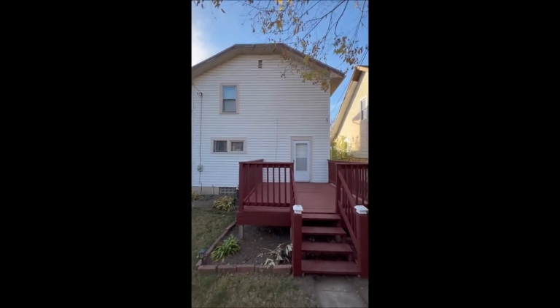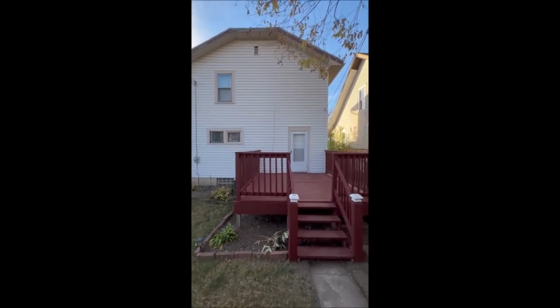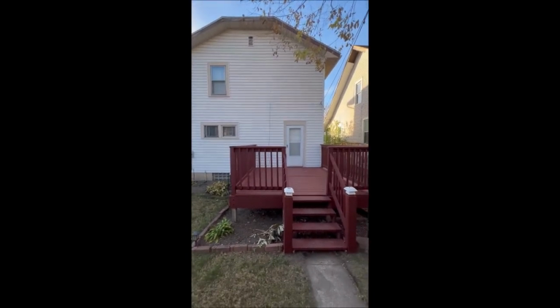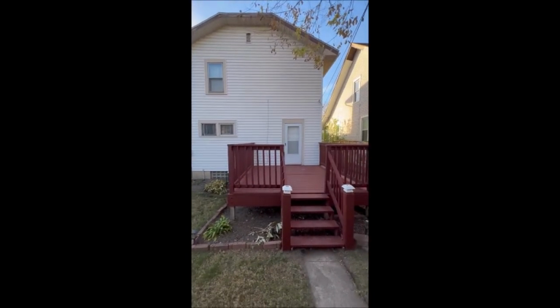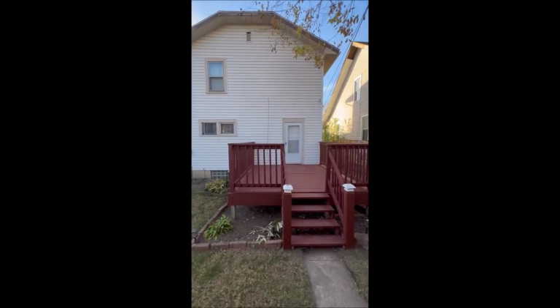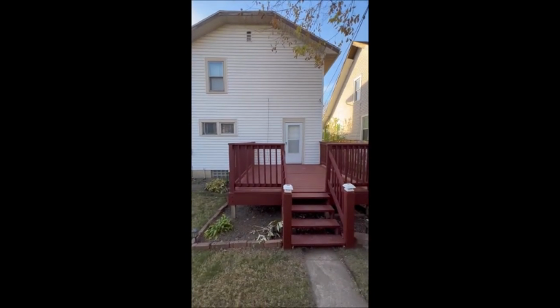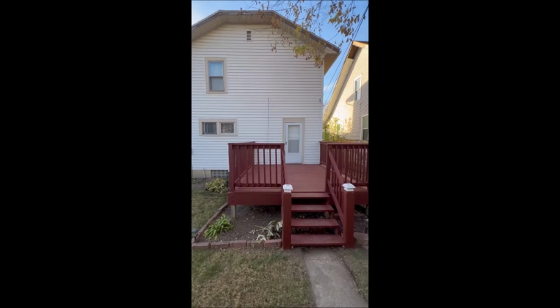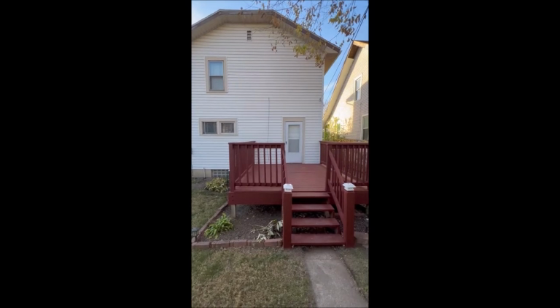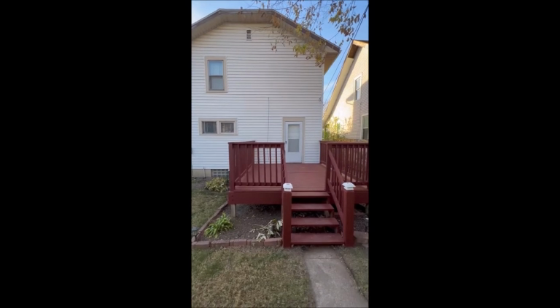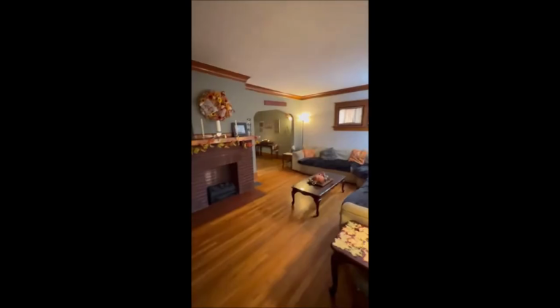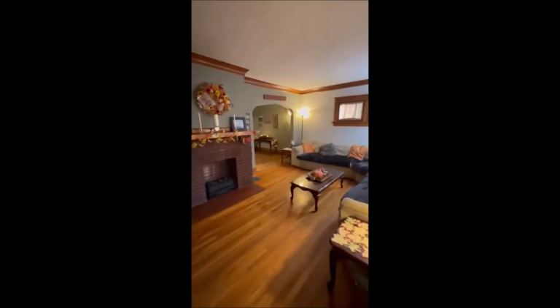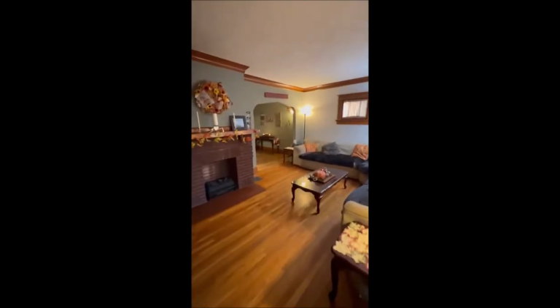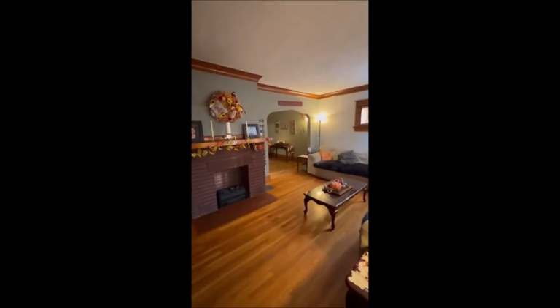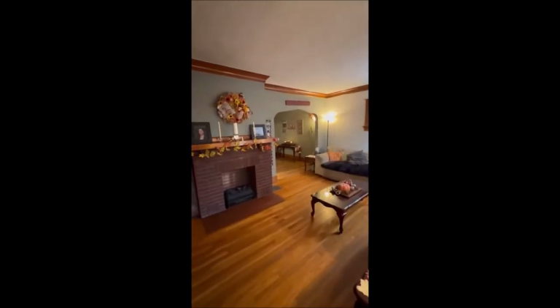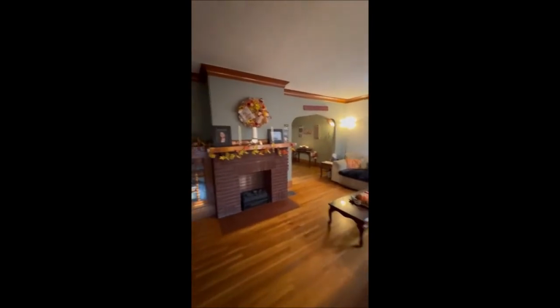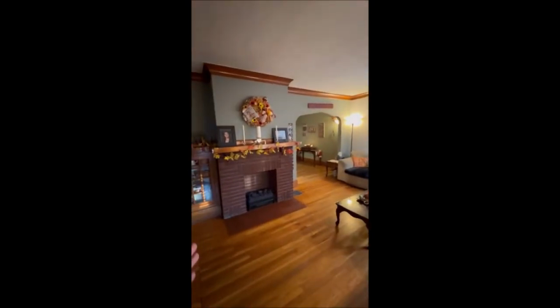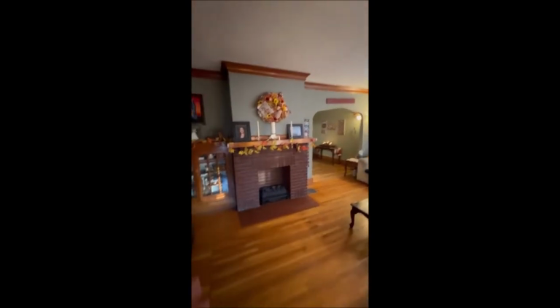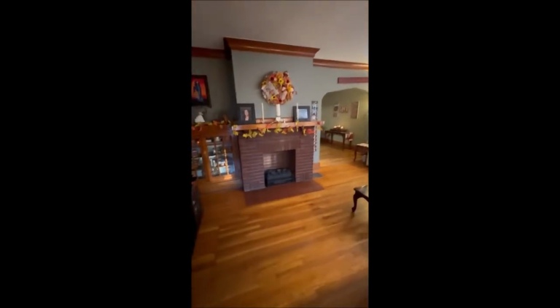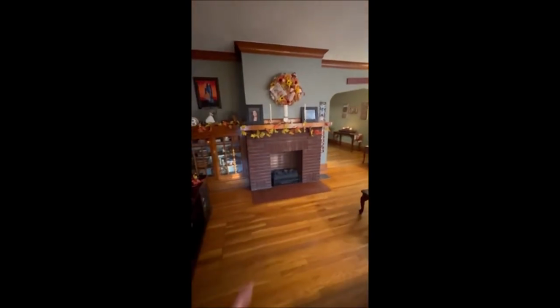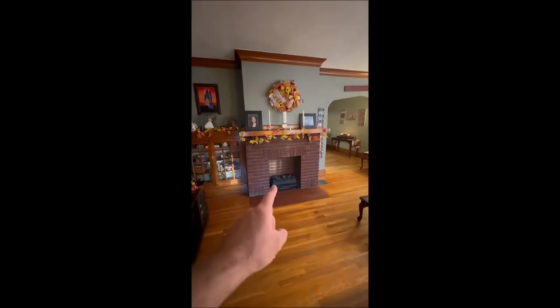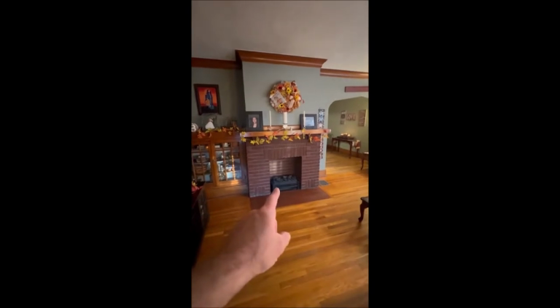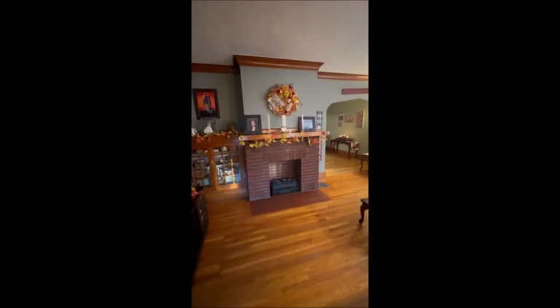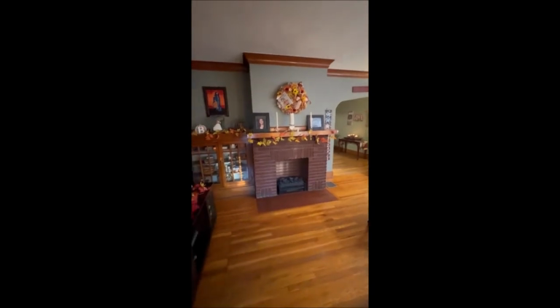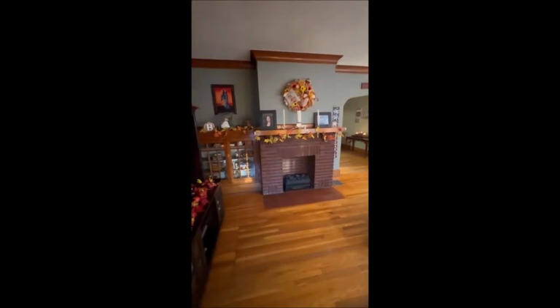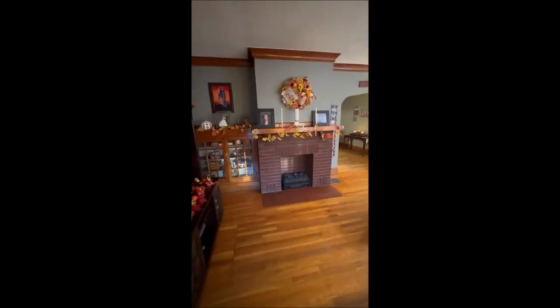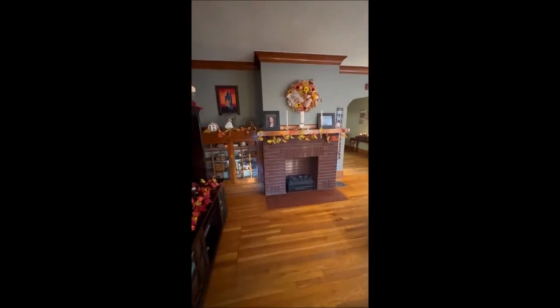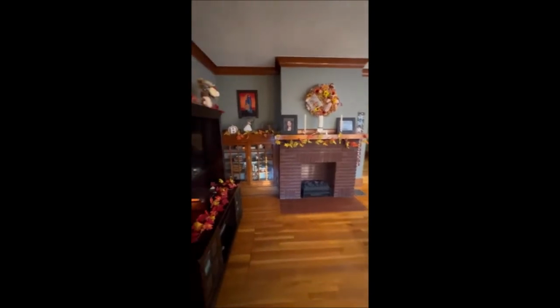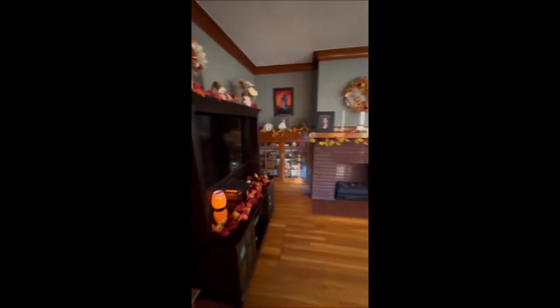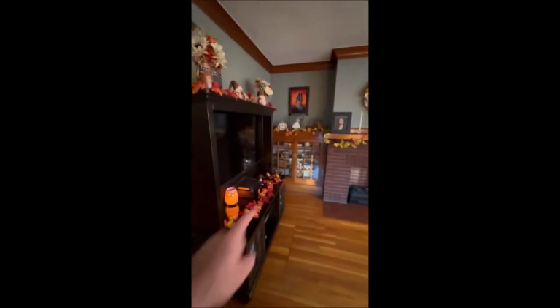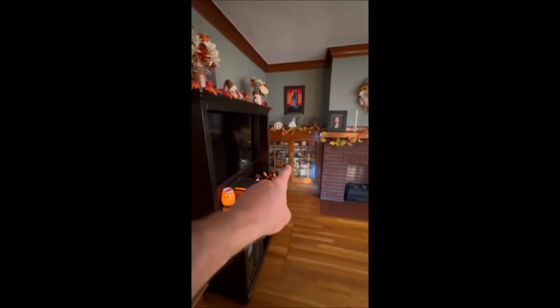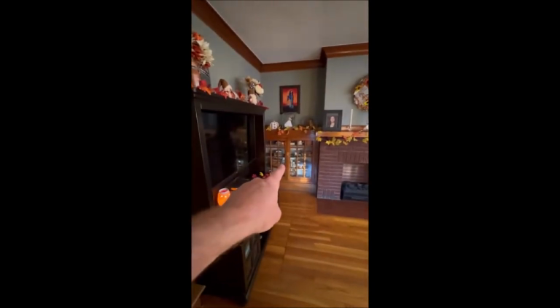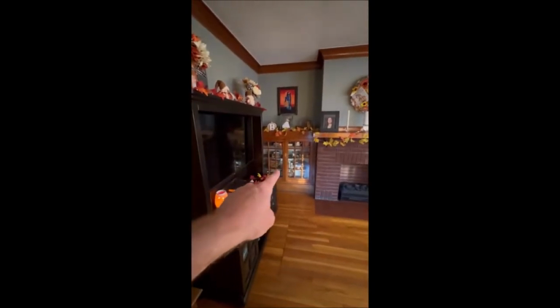We've taken a look at the backyard. Let's make our way in the front door. Coming into the front door, it brings you right into the living room. There's a faux fireplace but it does look fantastic. As you can see, there's plenty of built-ins.